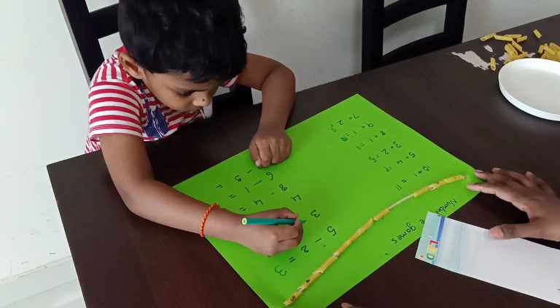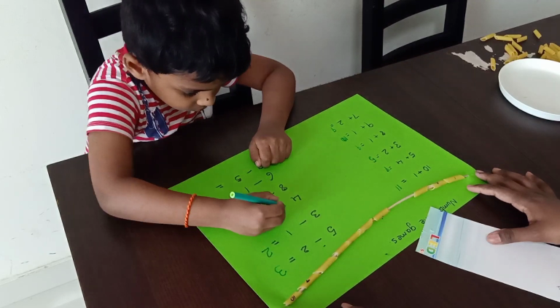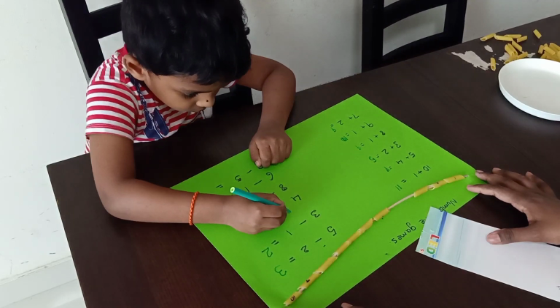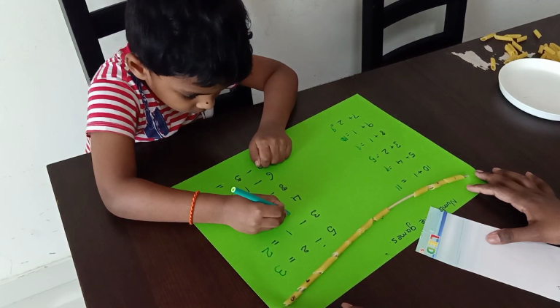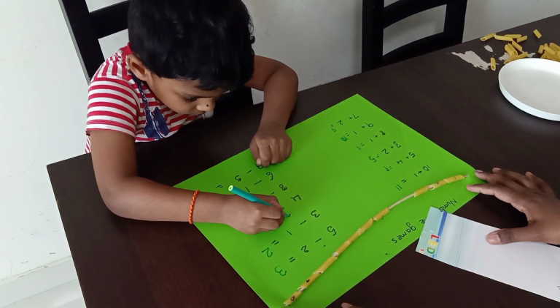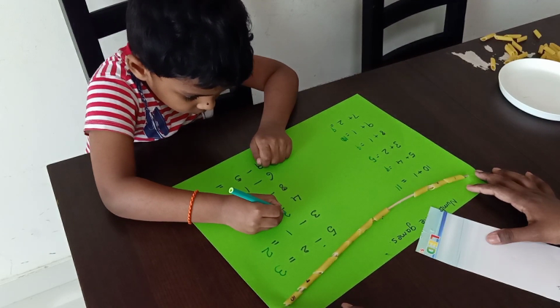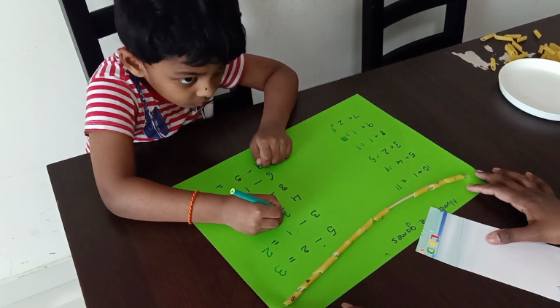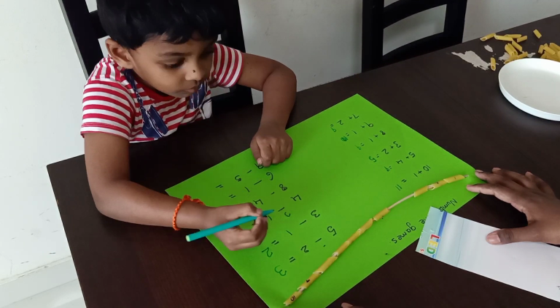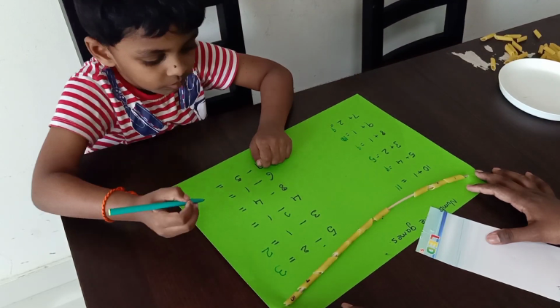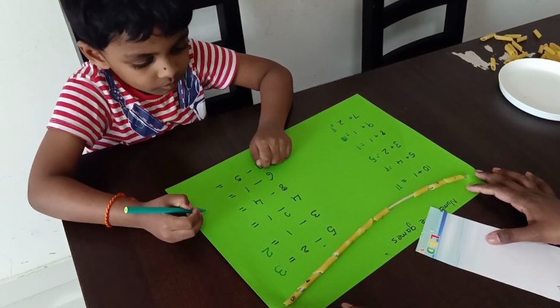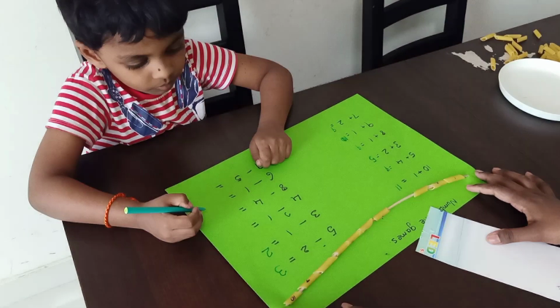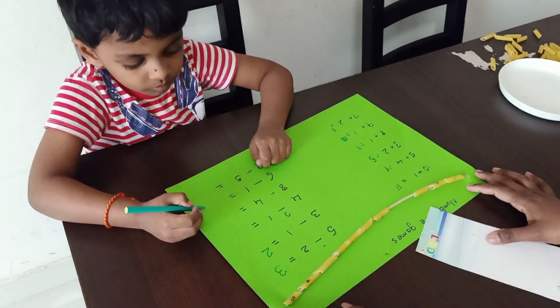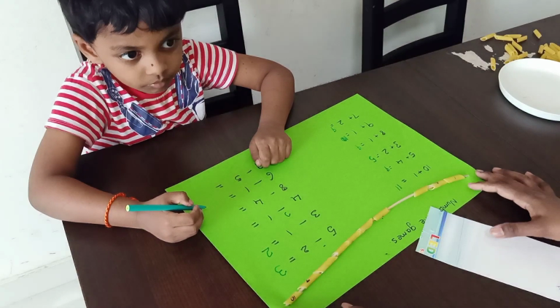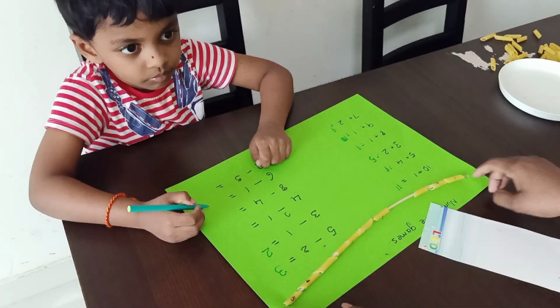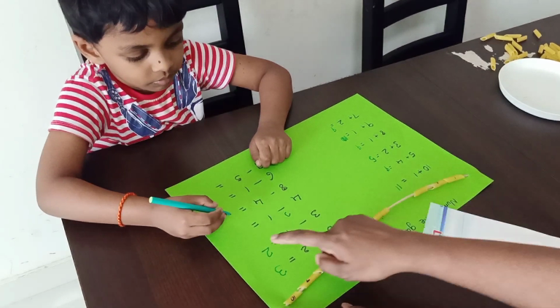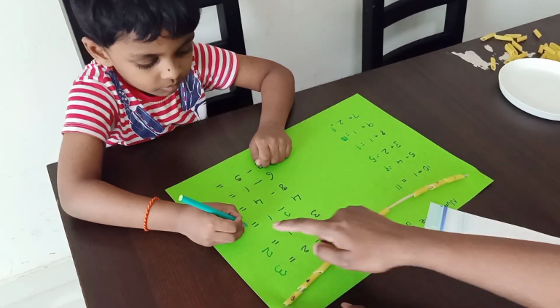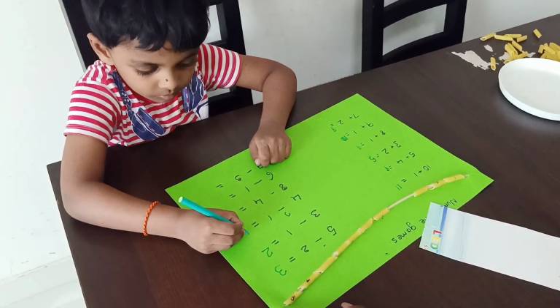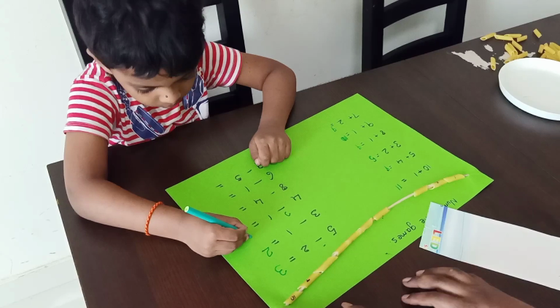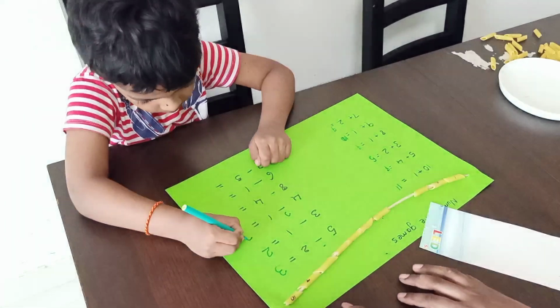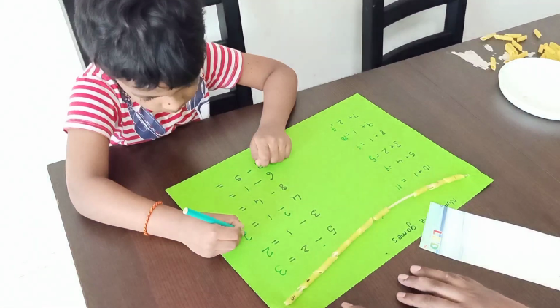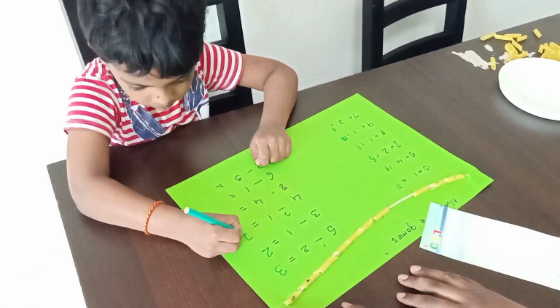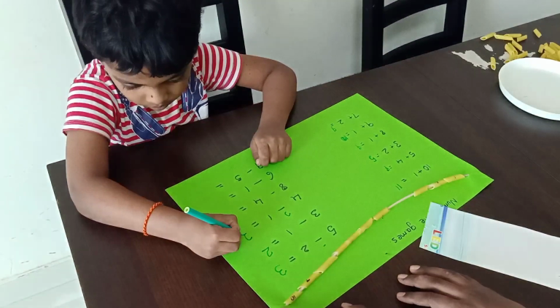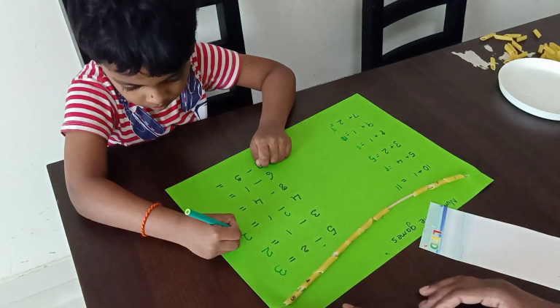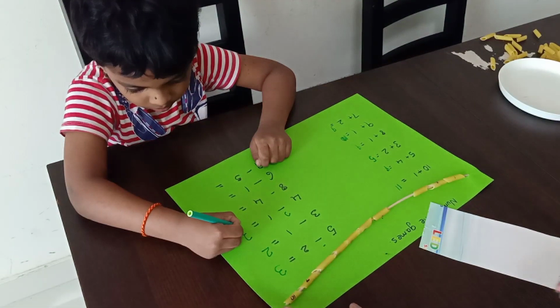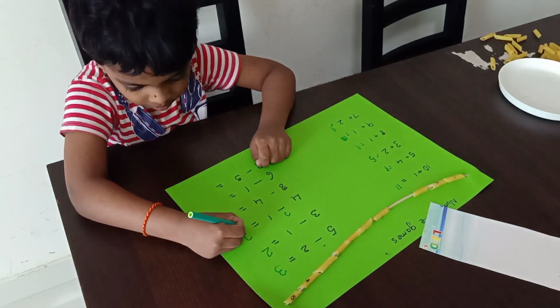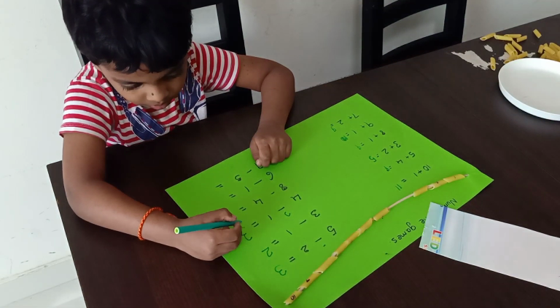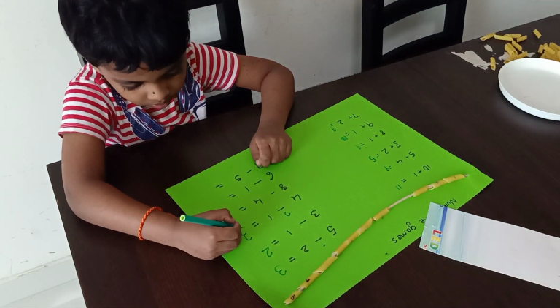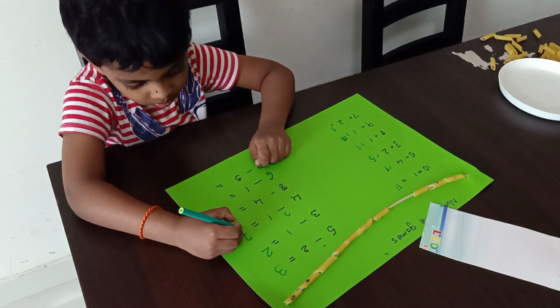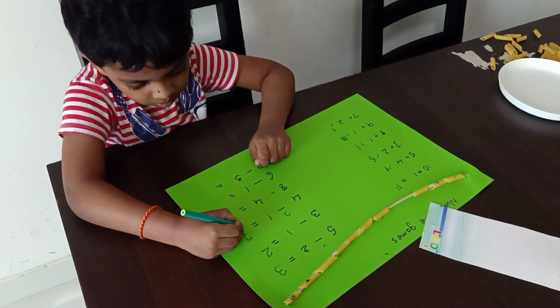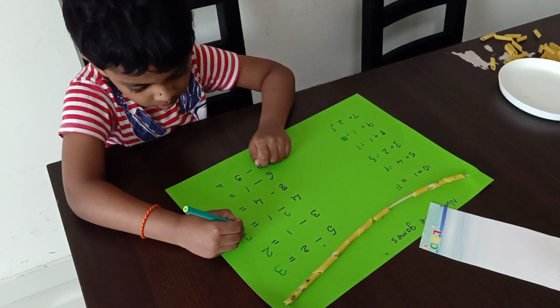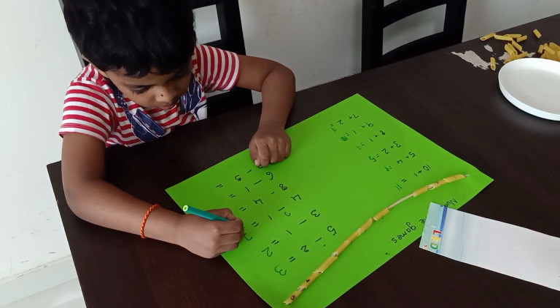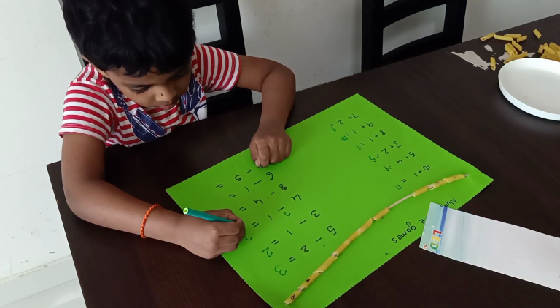Where four minus one — you have to write that side. Here you have to write. Good.